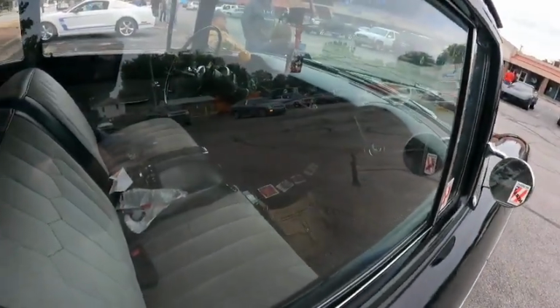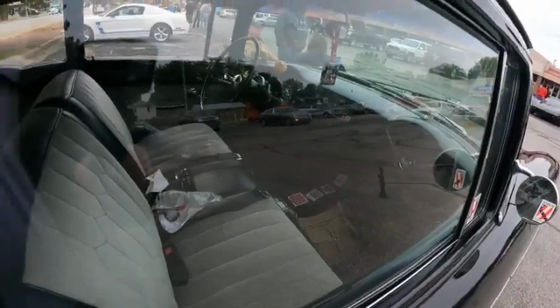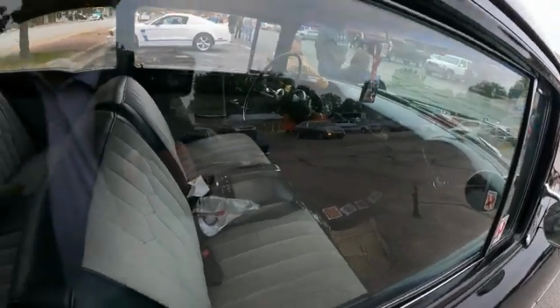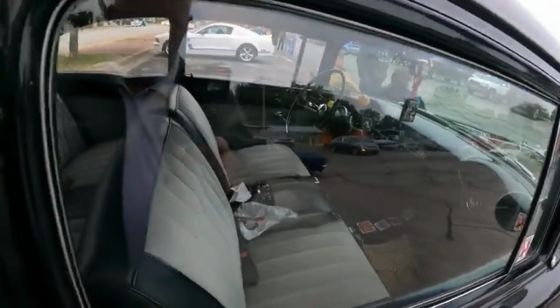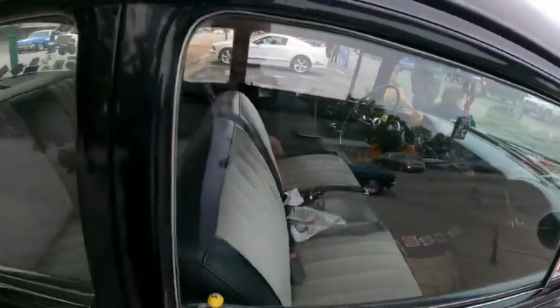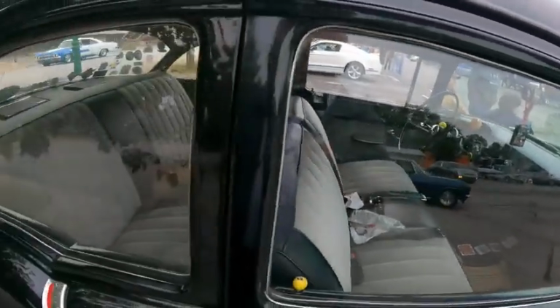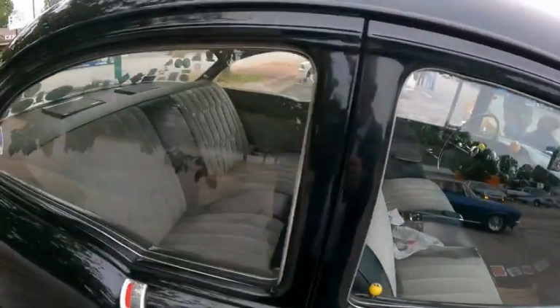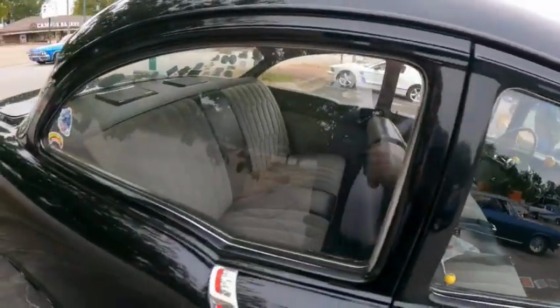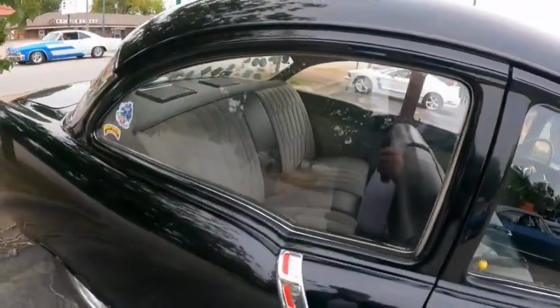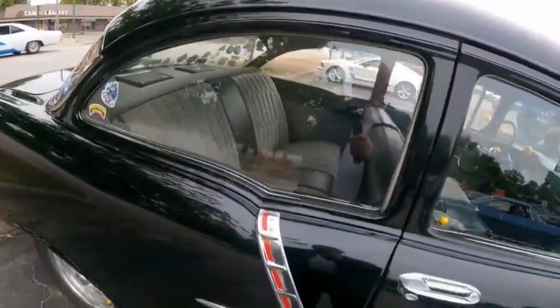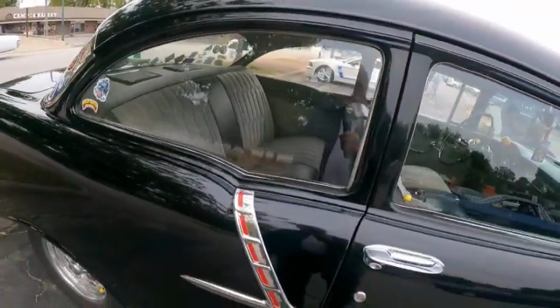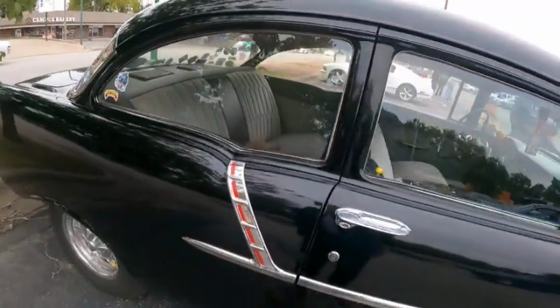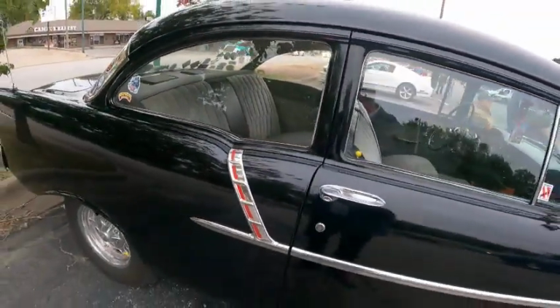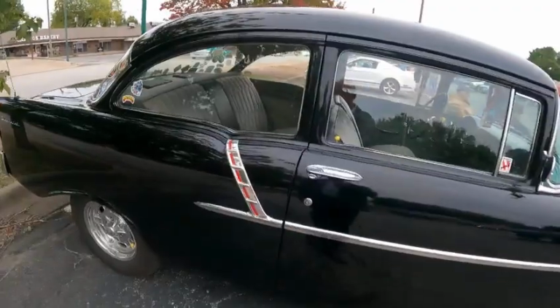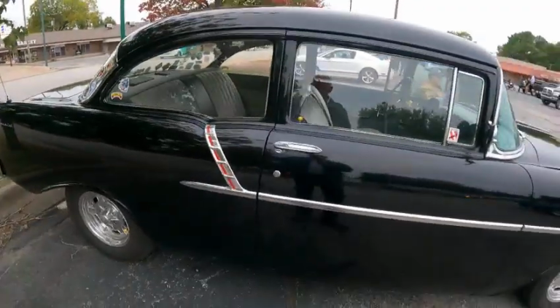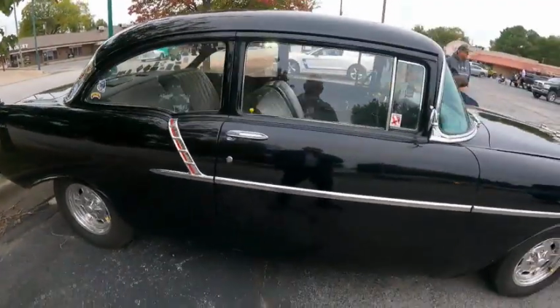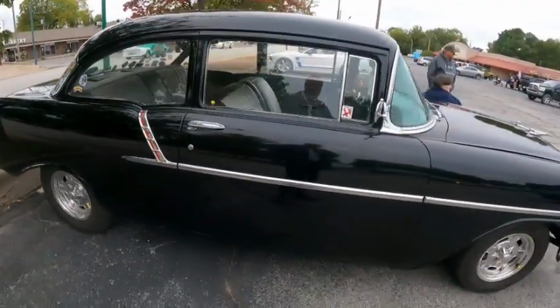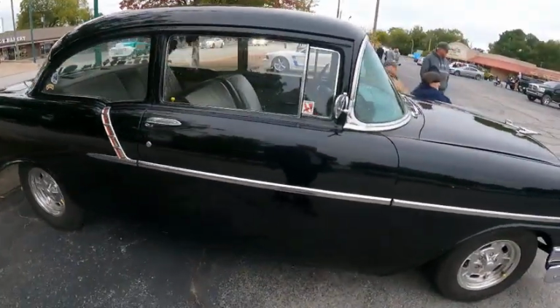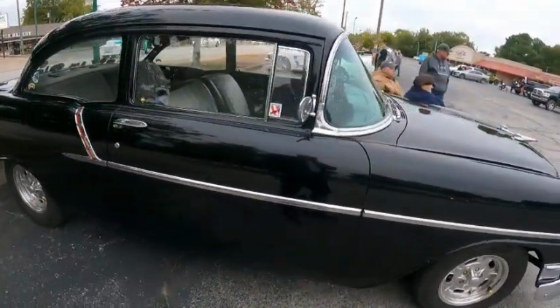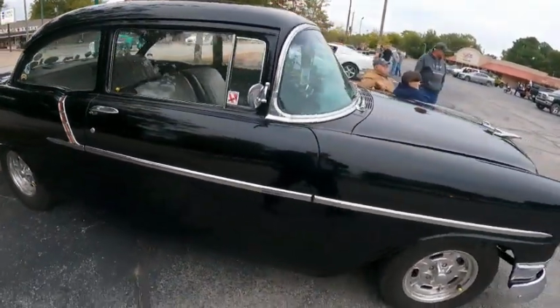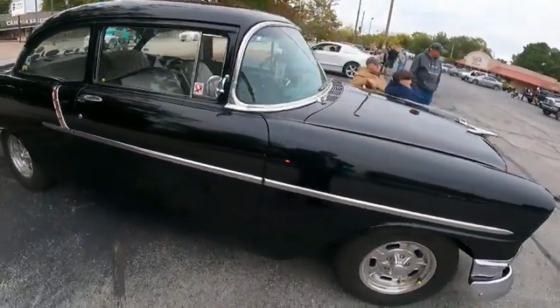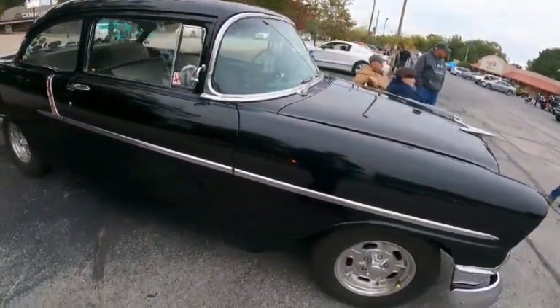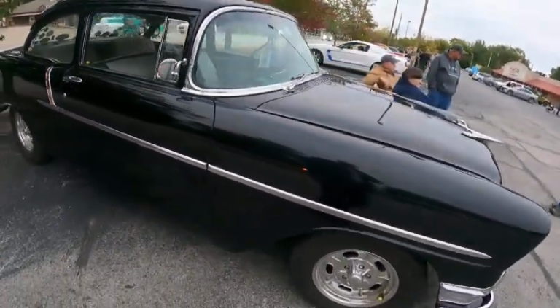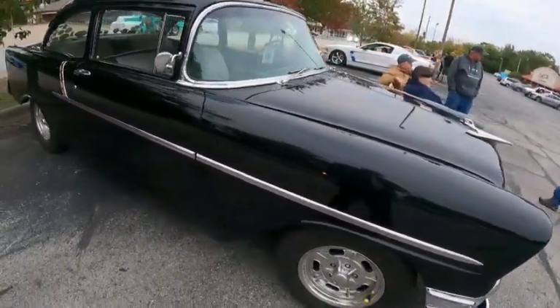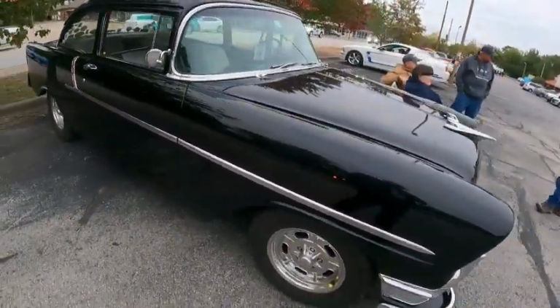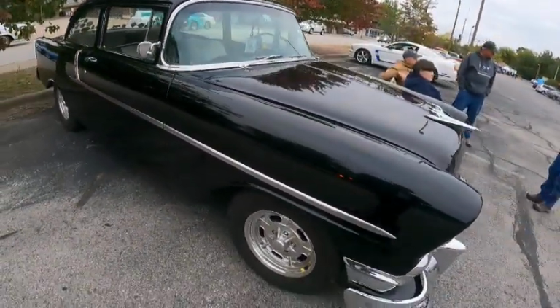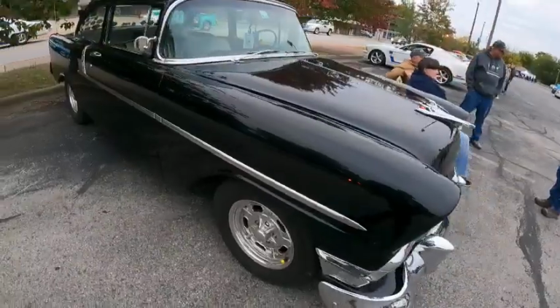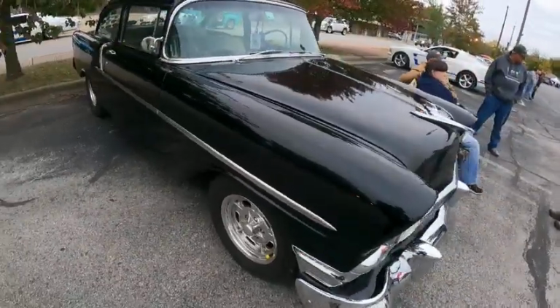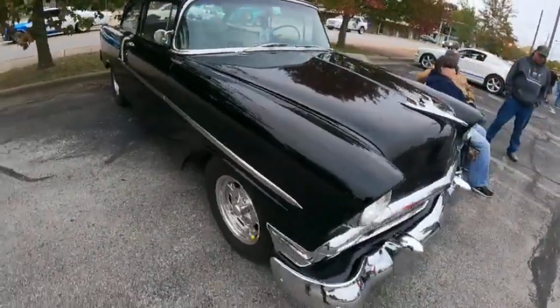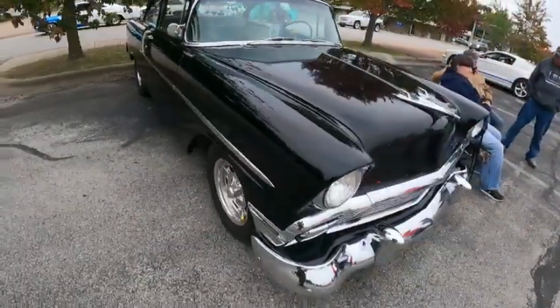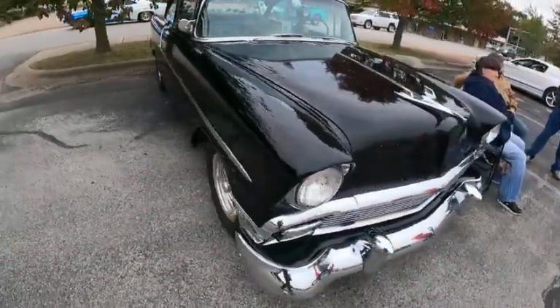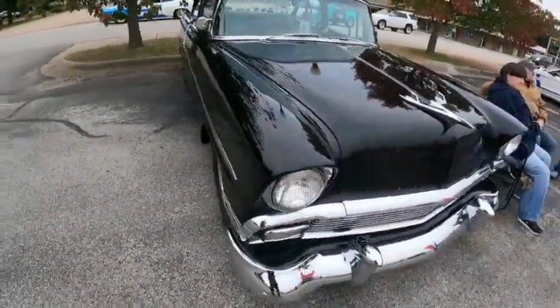A member of the National Street Ride Association. Beautiful car — wow, what a ride.